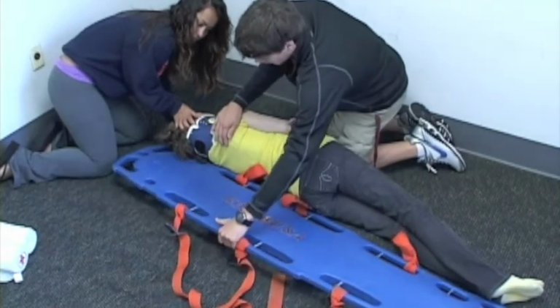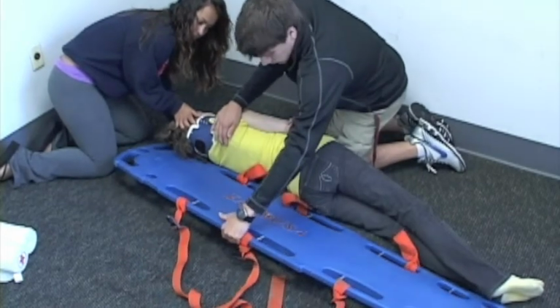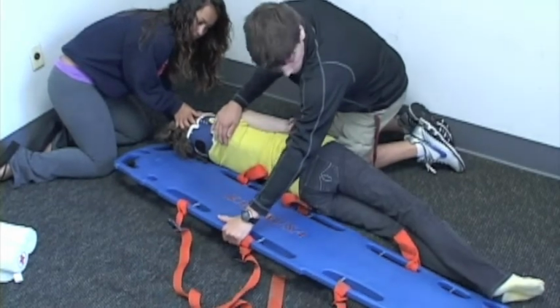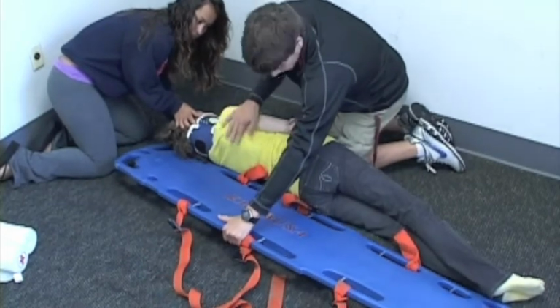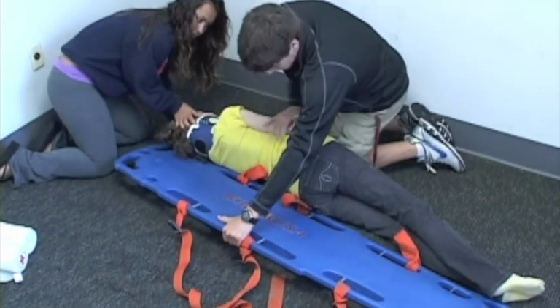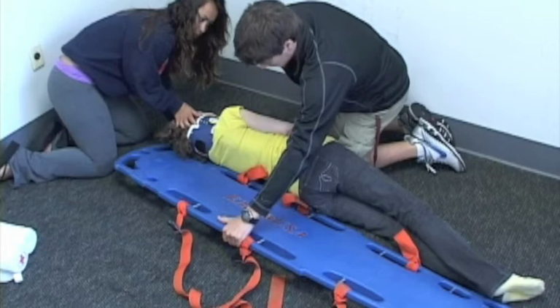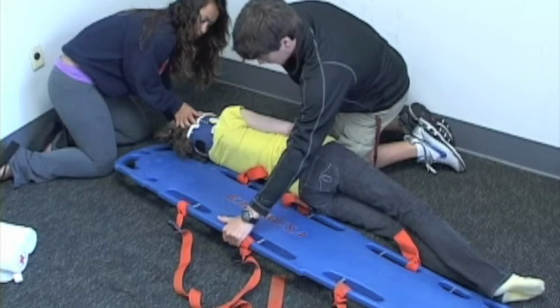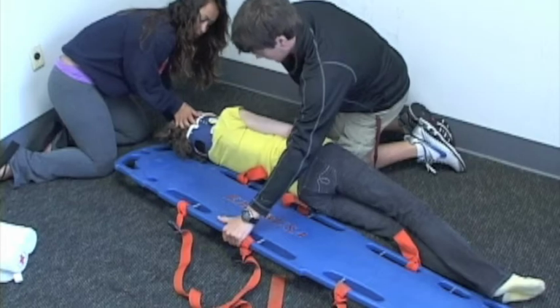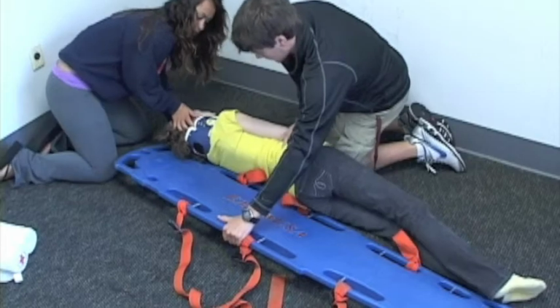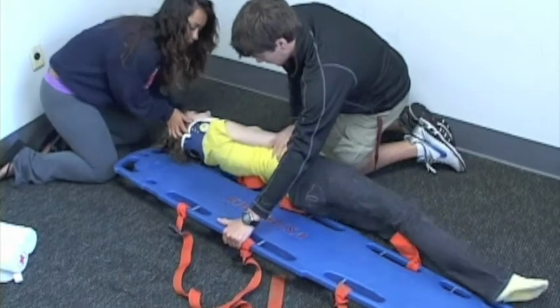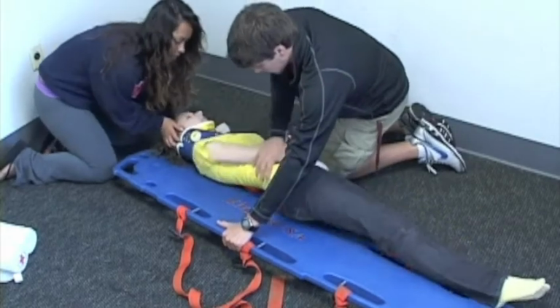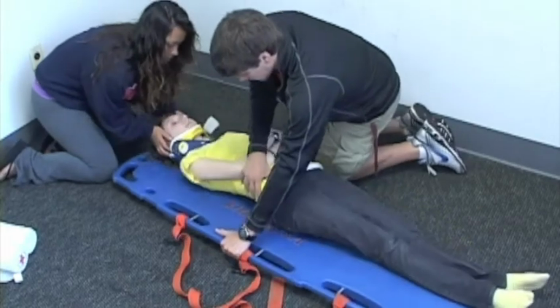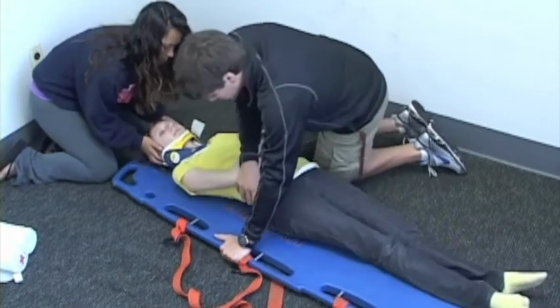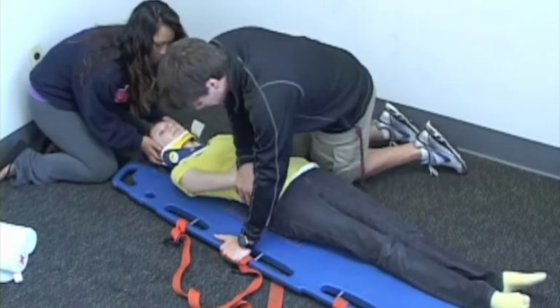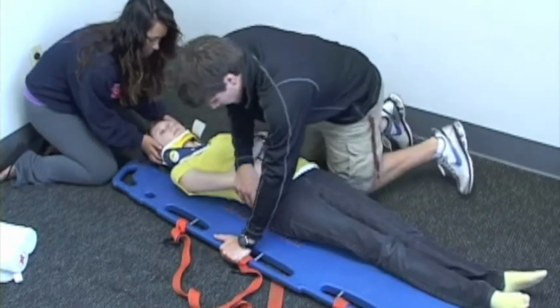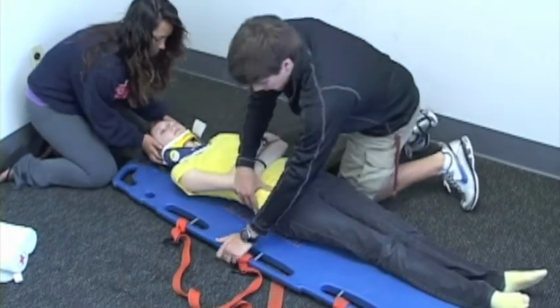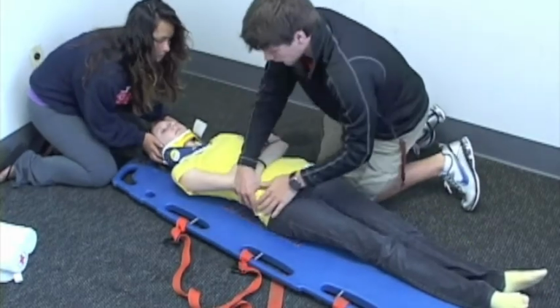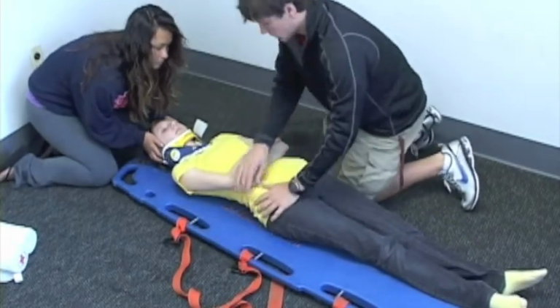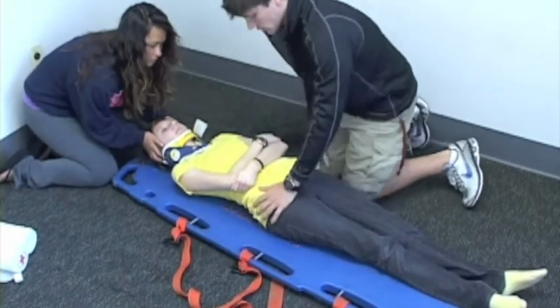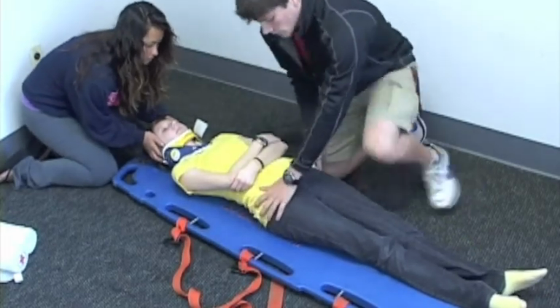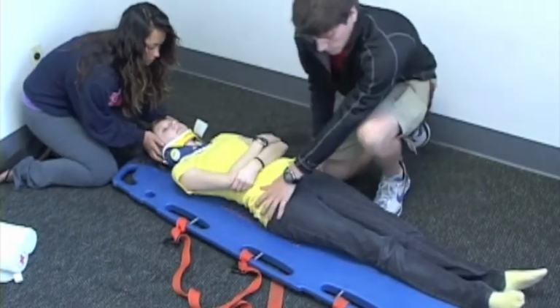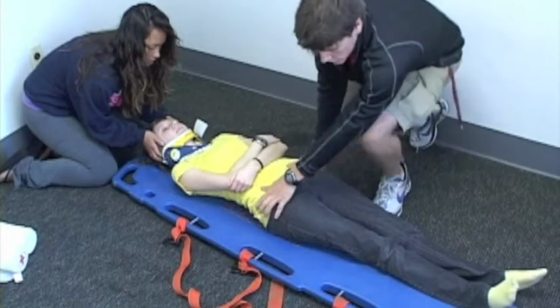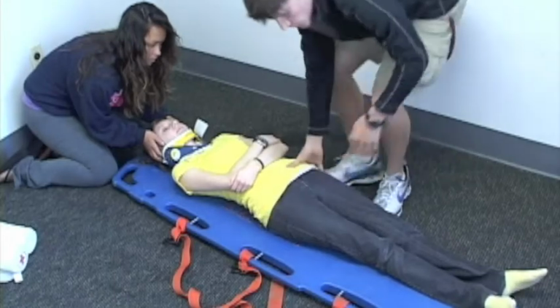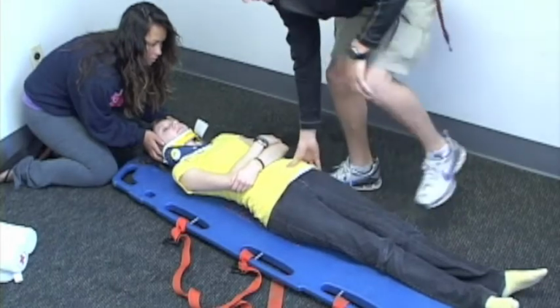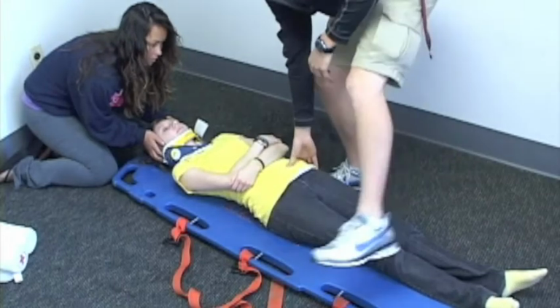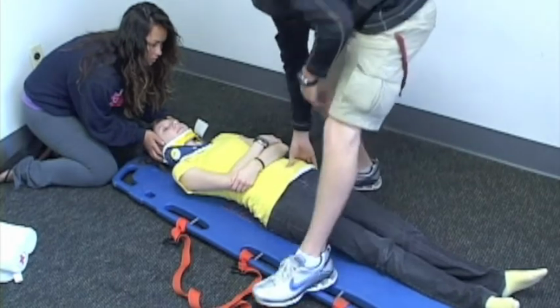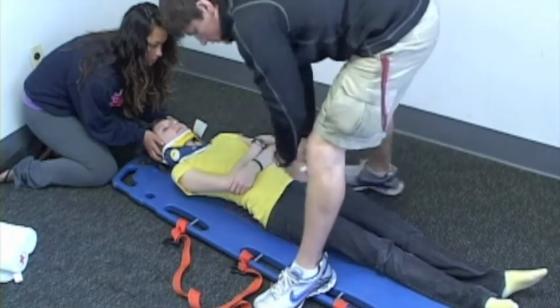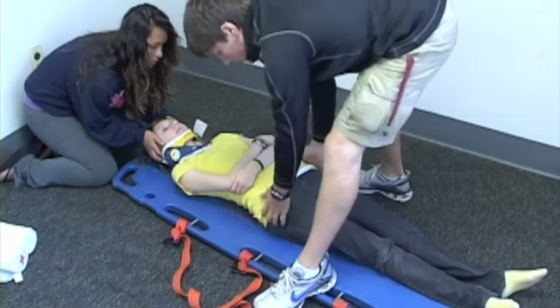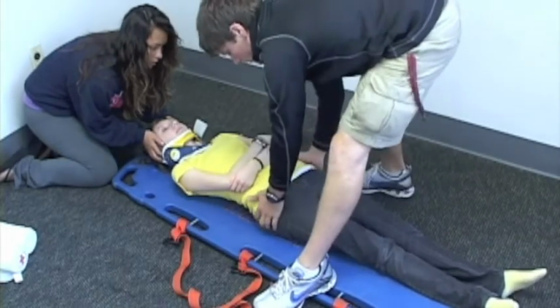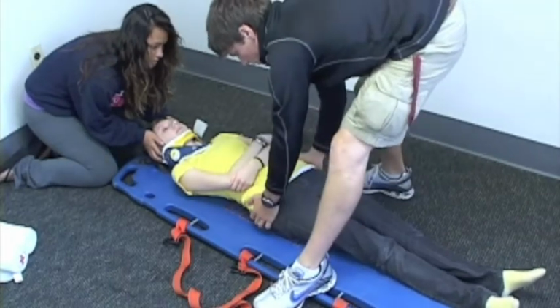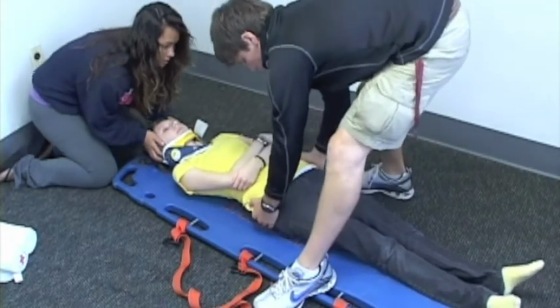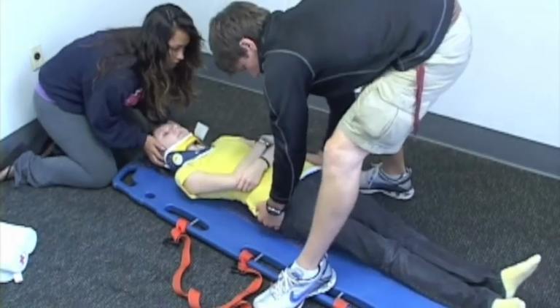On my partner's count, we're going to roll her back down. One, two, down. We're going to do a G-side maneuver to get her back in better position on the board. On my partner's count. One, two, down.